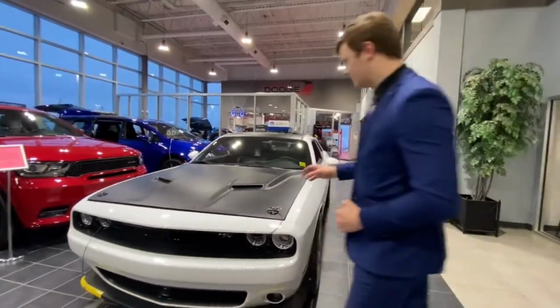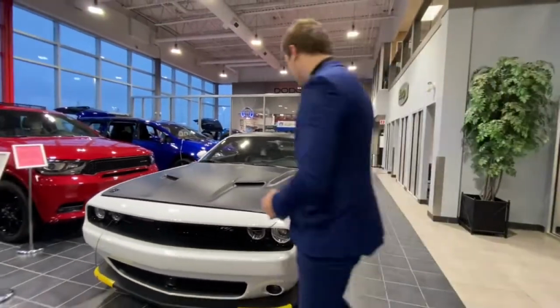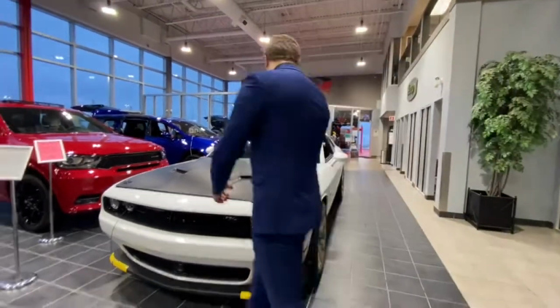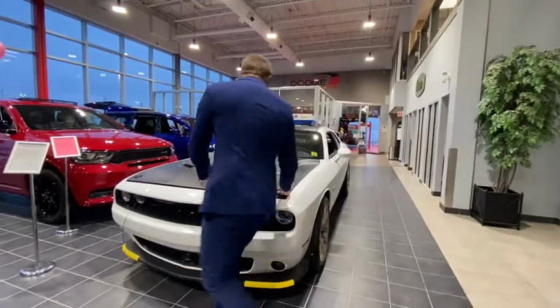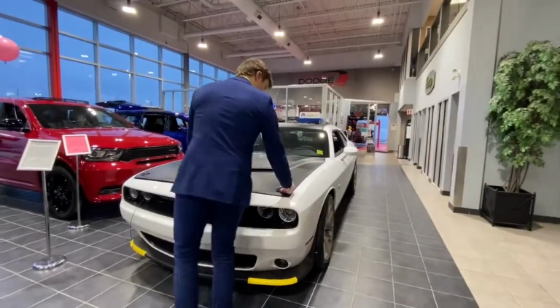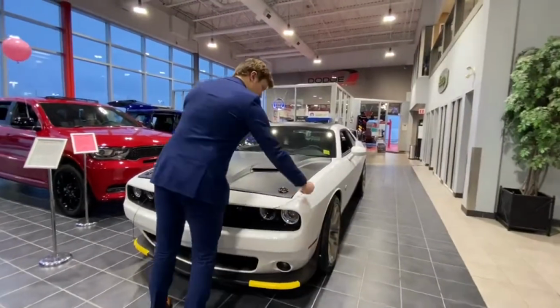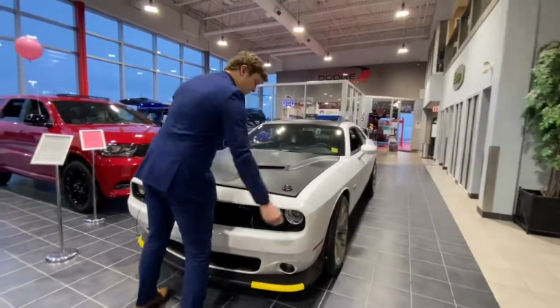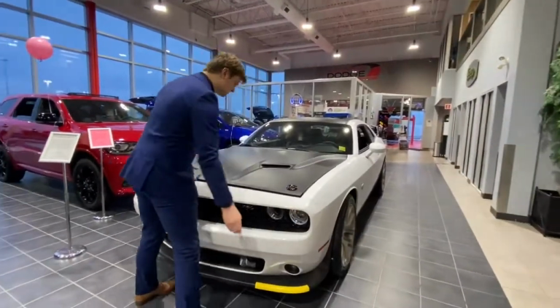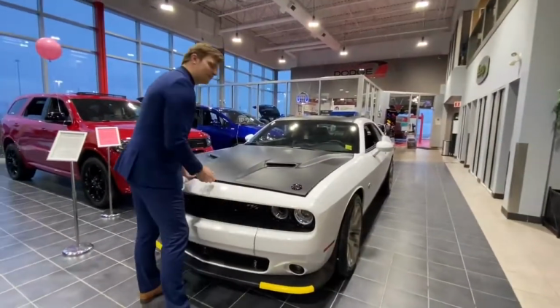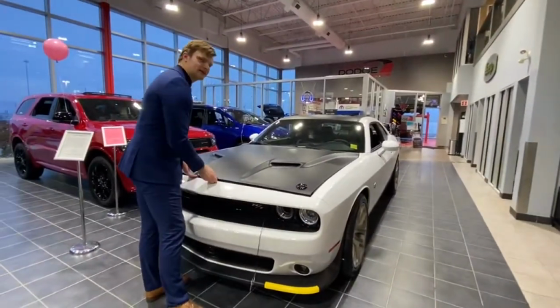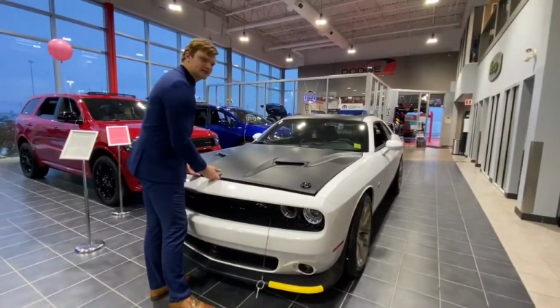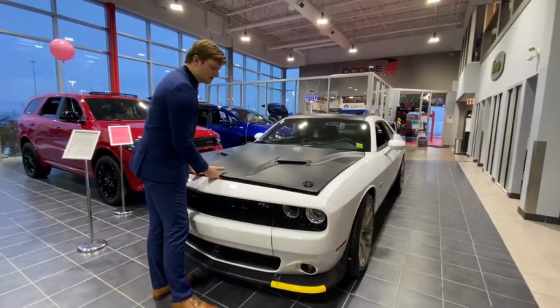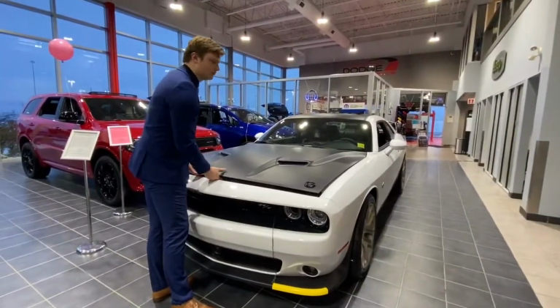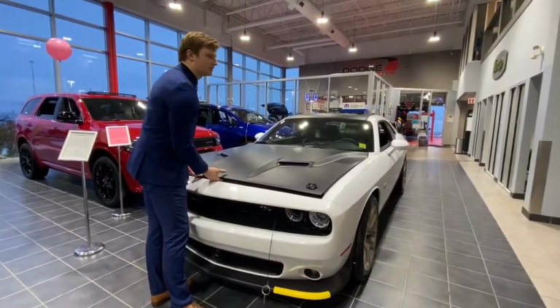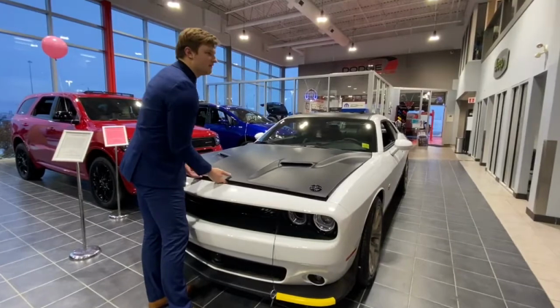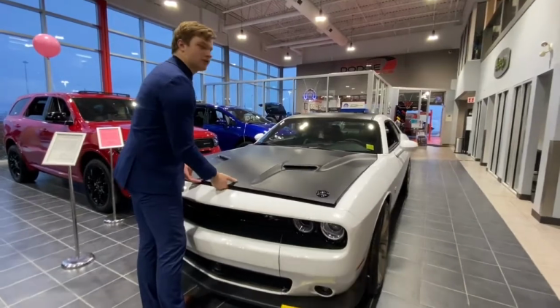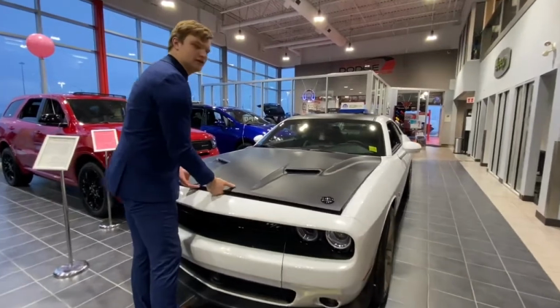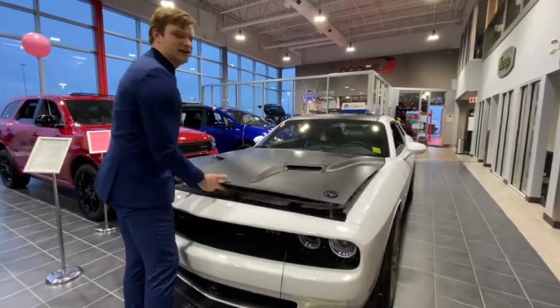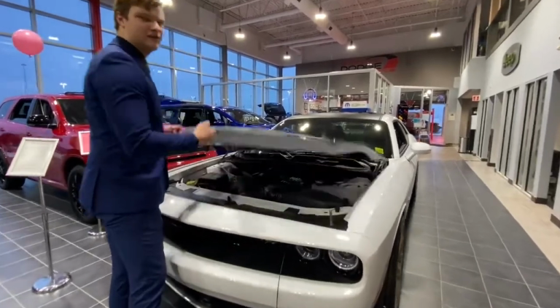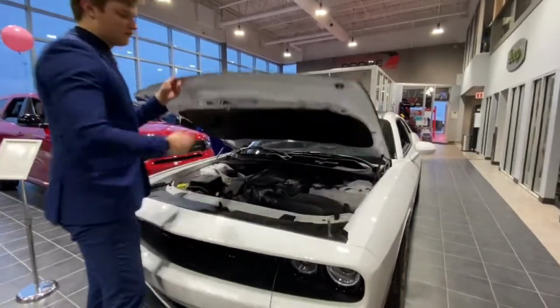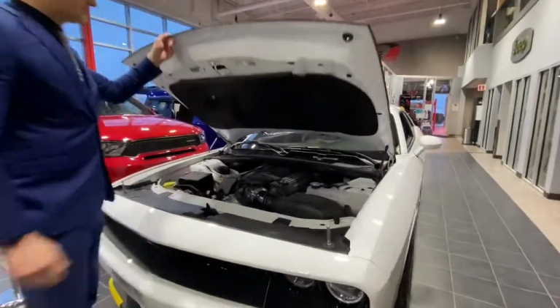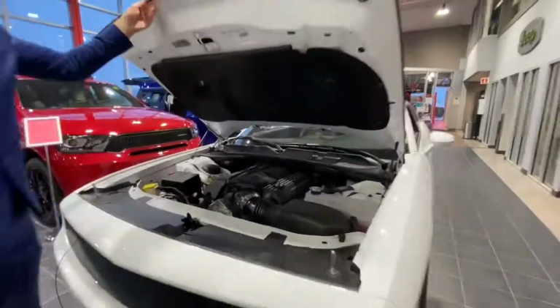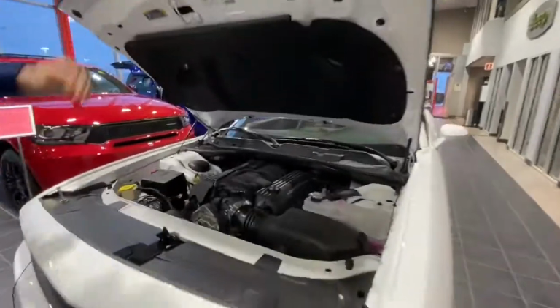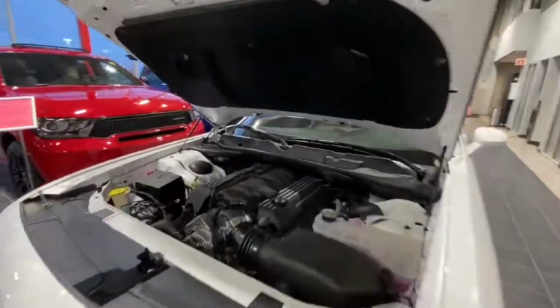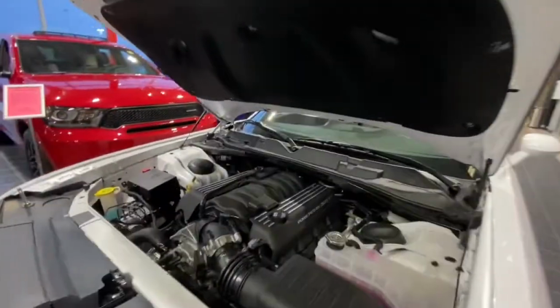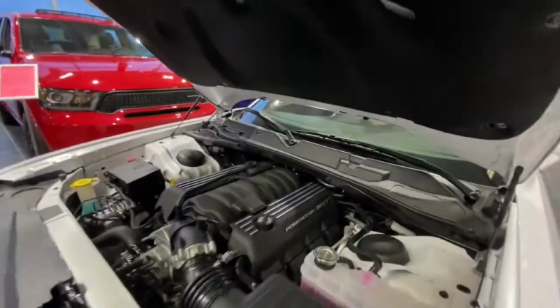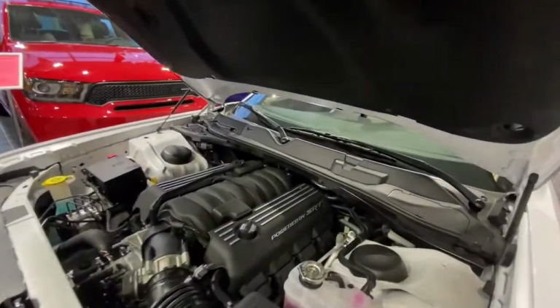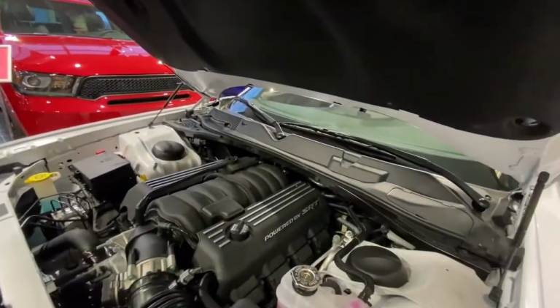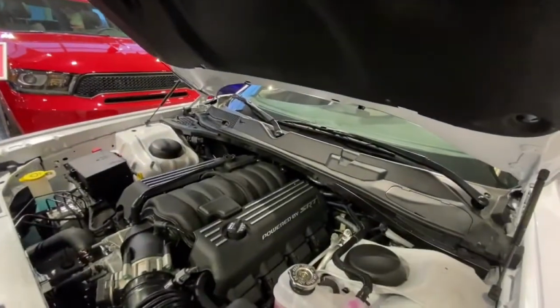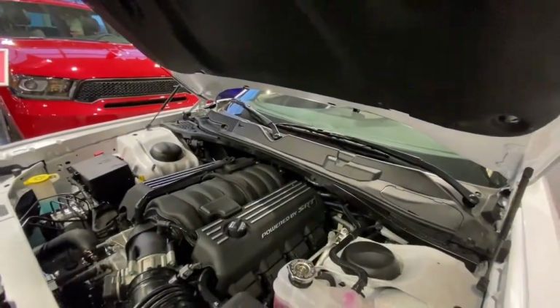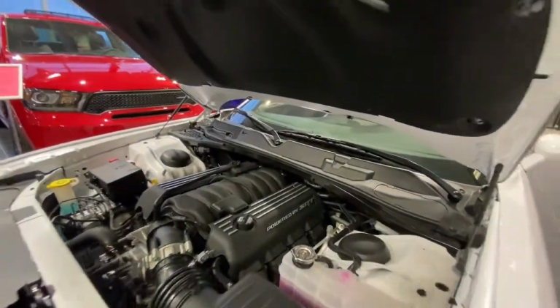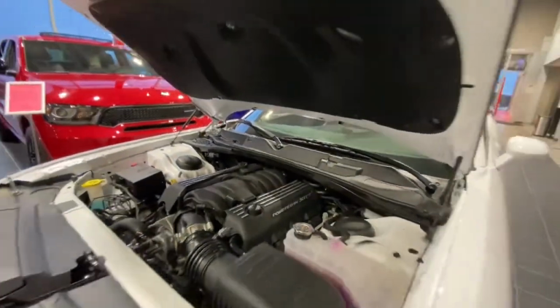Now if you're looking under the hood here, being a Scat Pack, it does come with 485 horsepower and 475 pound-feet of torque.